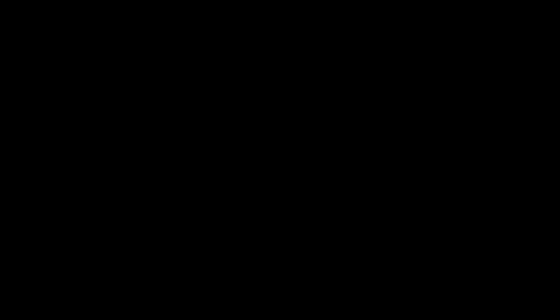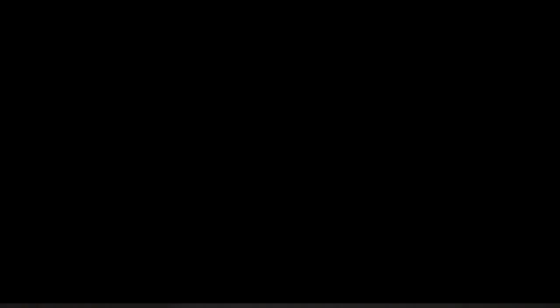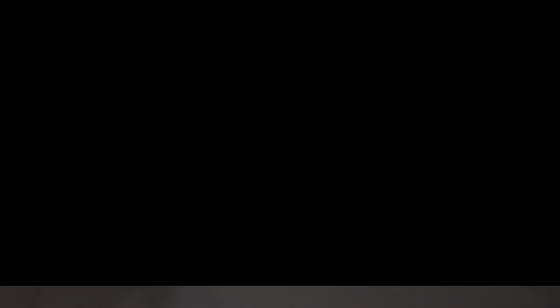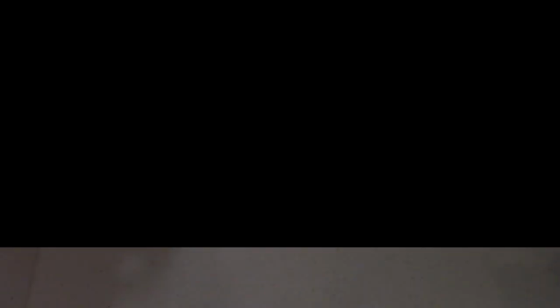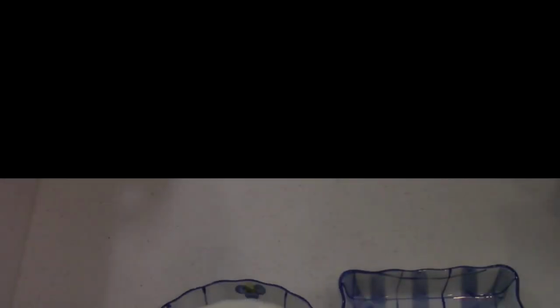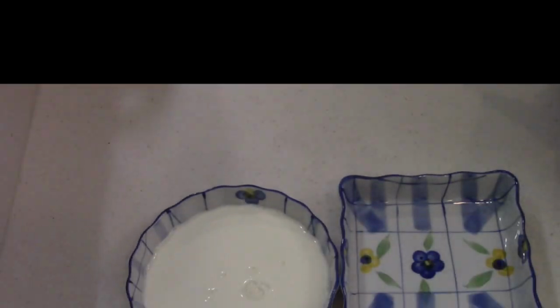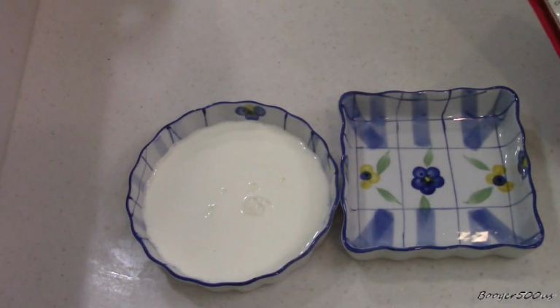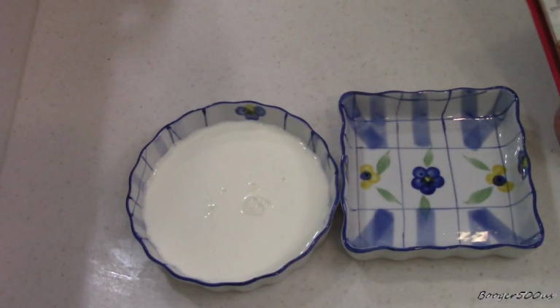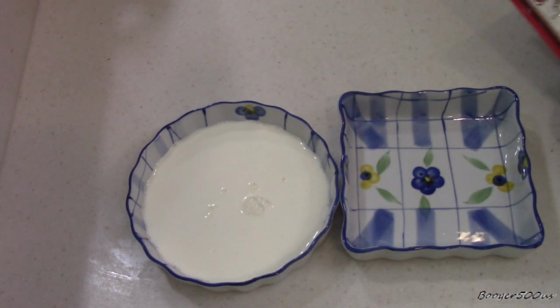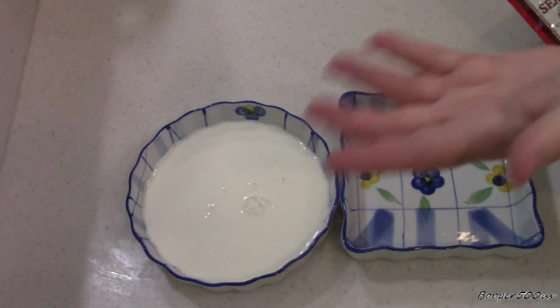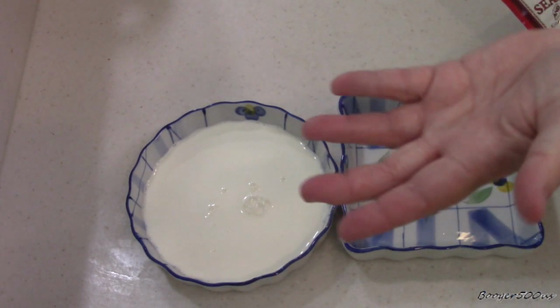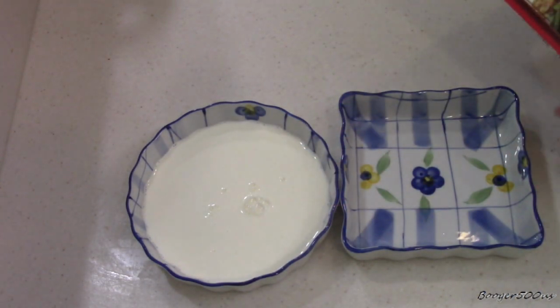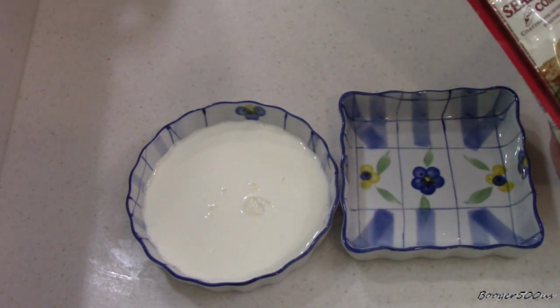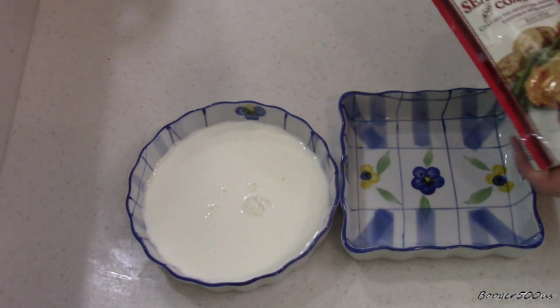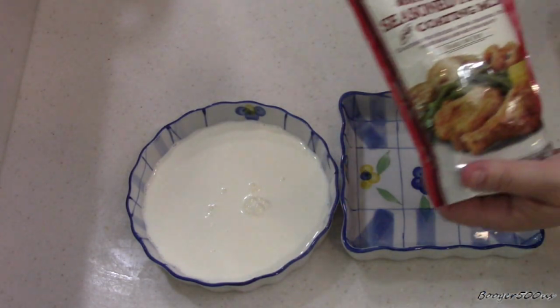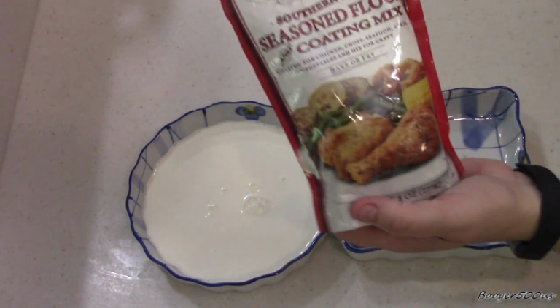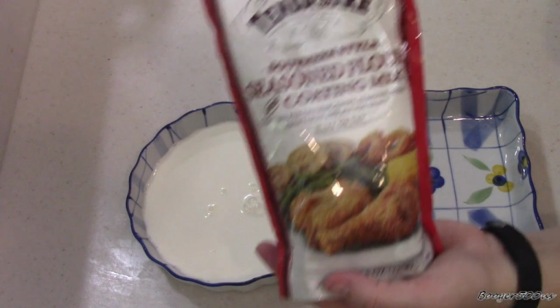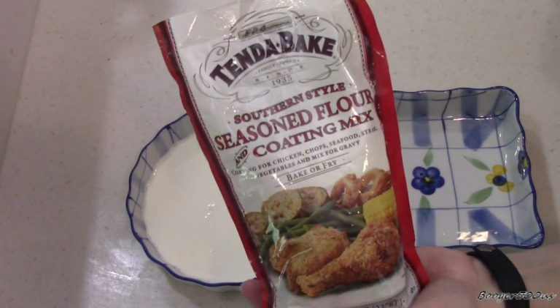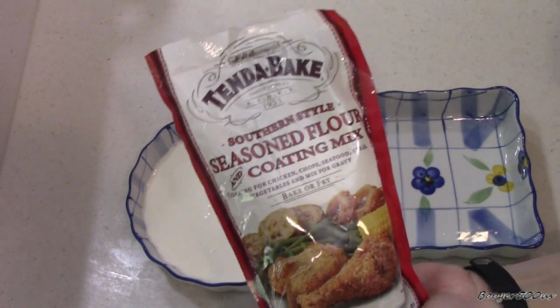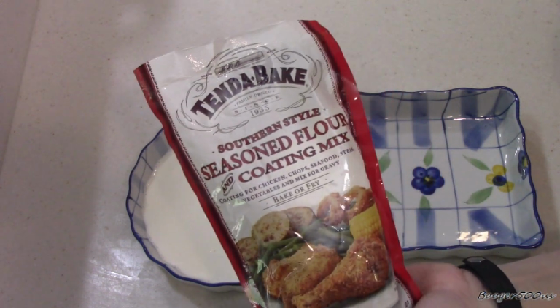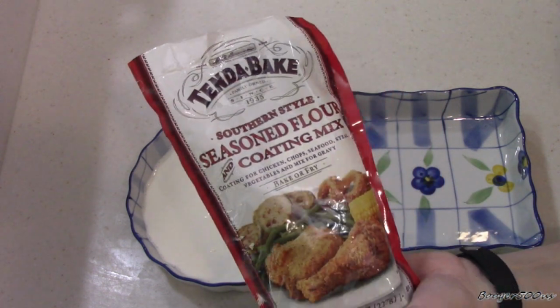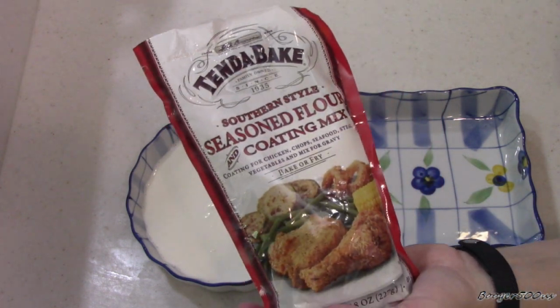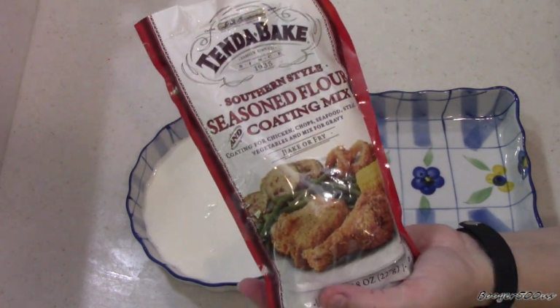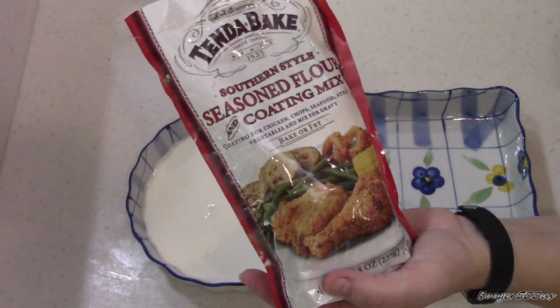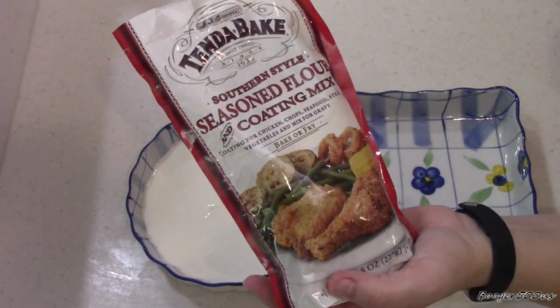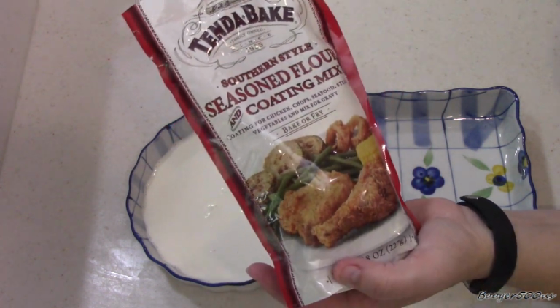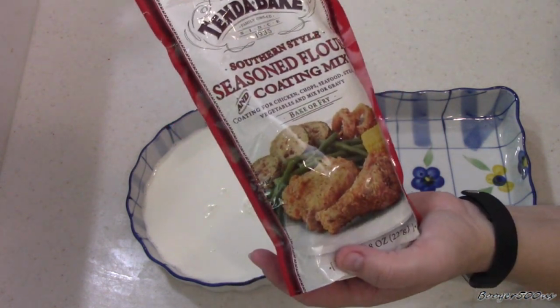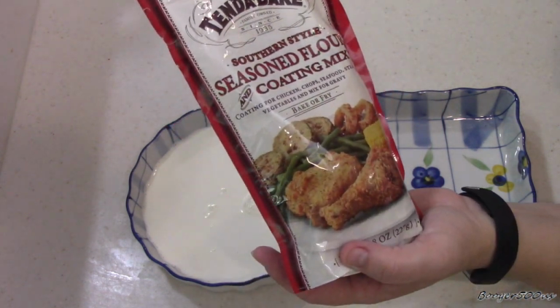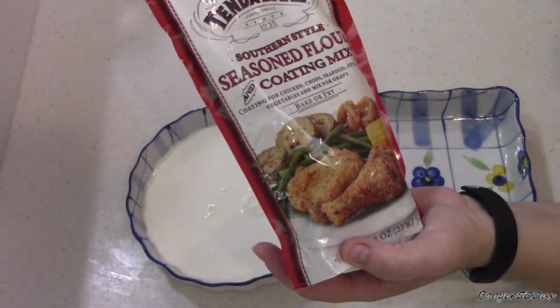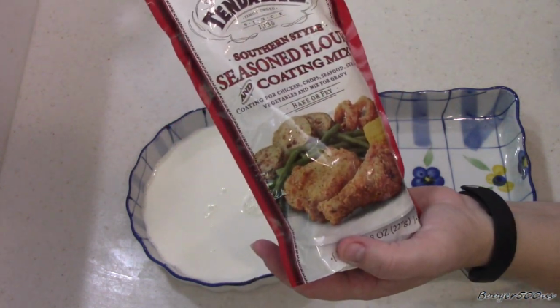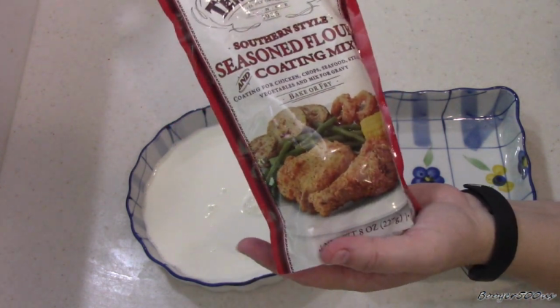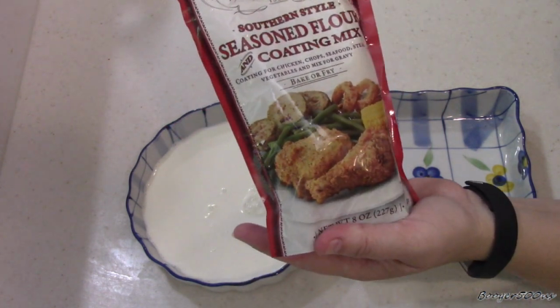Hi guys, welcome to Wednesday Quickie. I am Booger, if it's your first time here. We're going to do a review of Tenda Bake Southern Style Seasoned Flour Coating Mix.